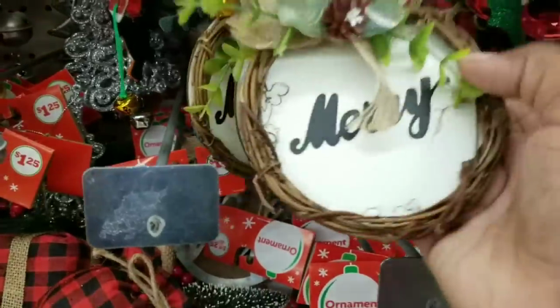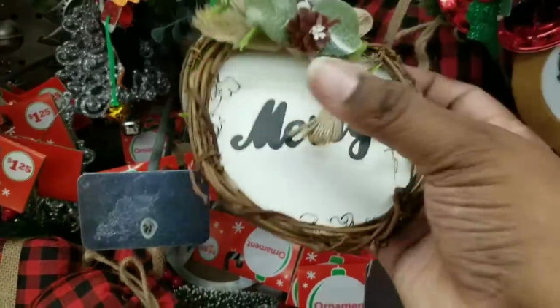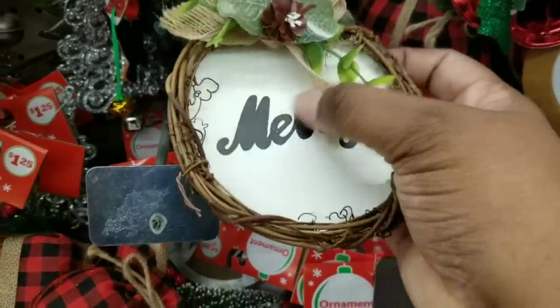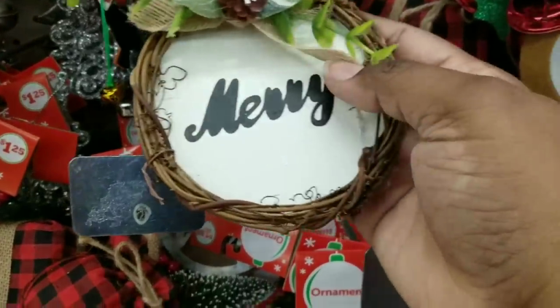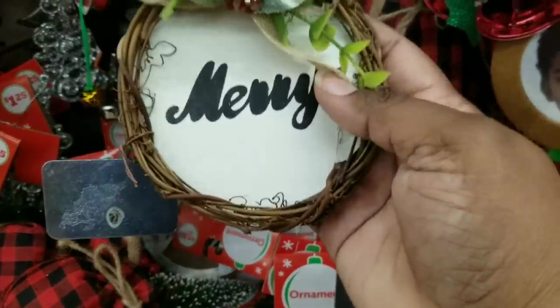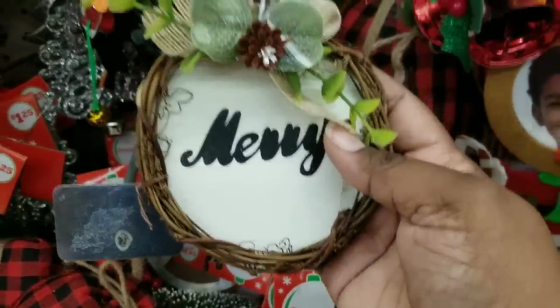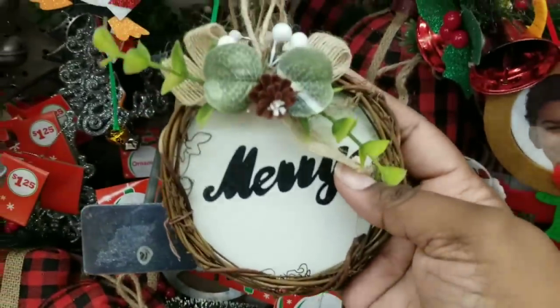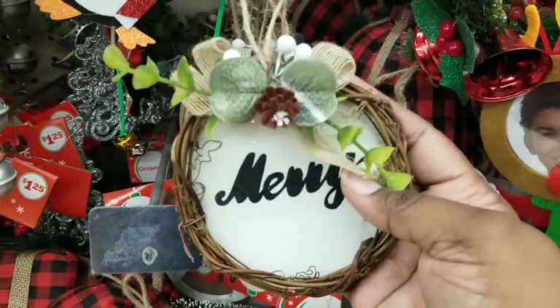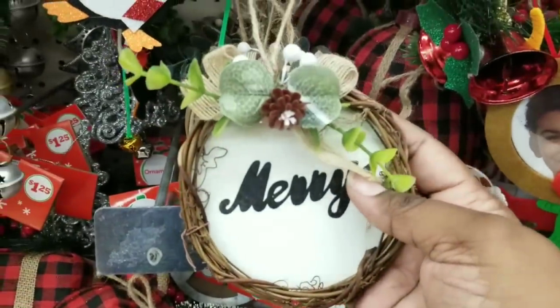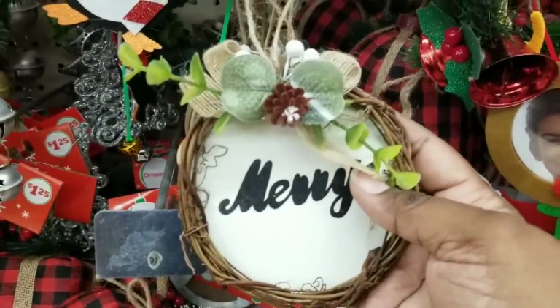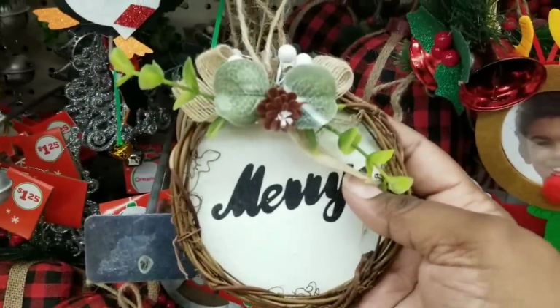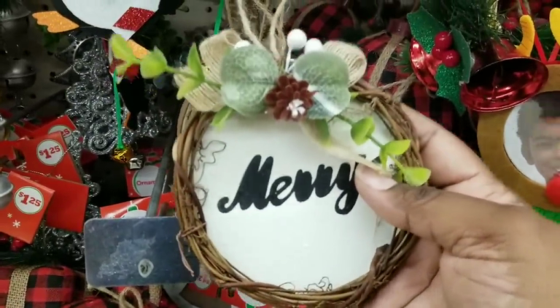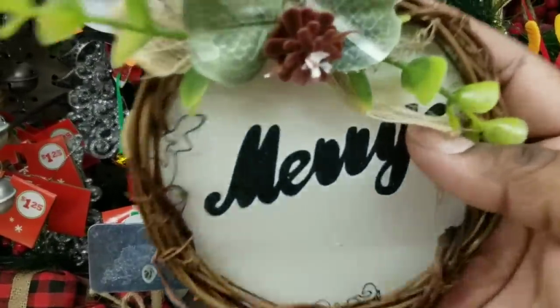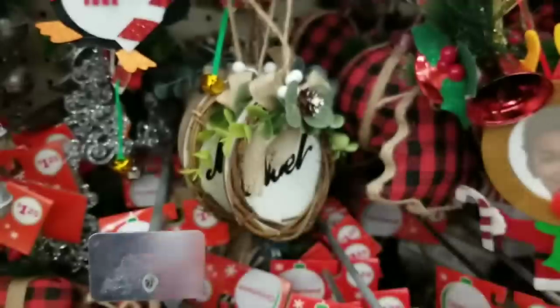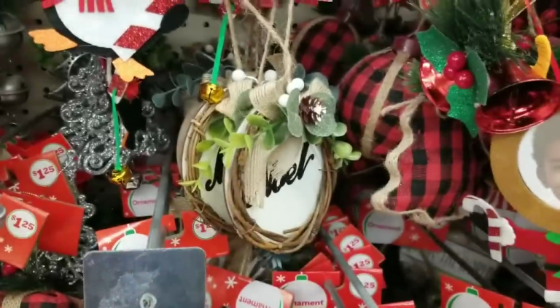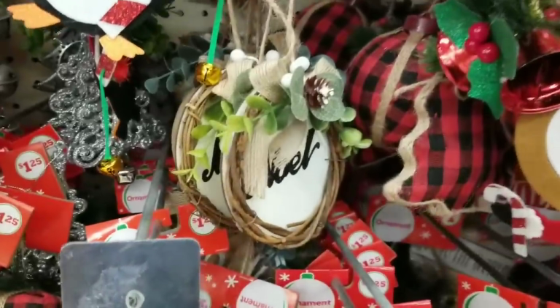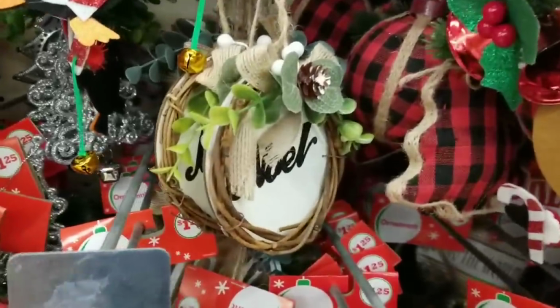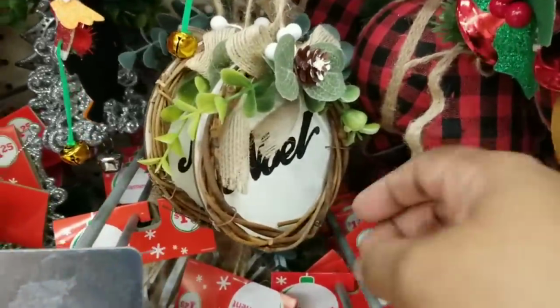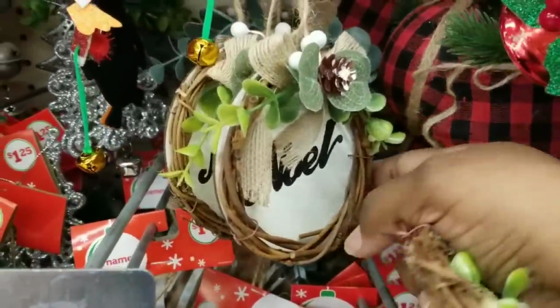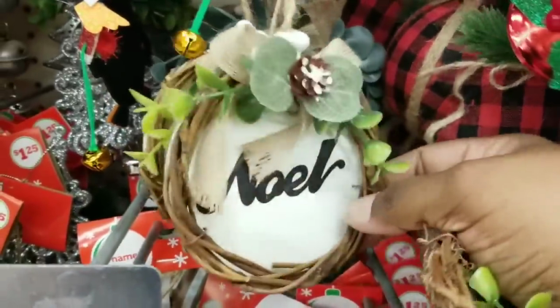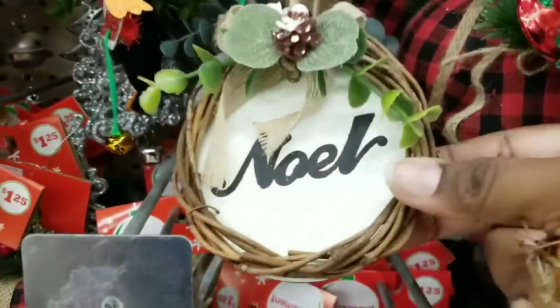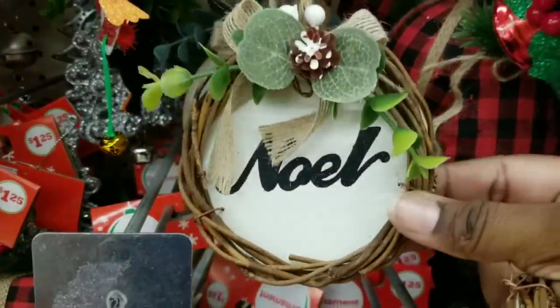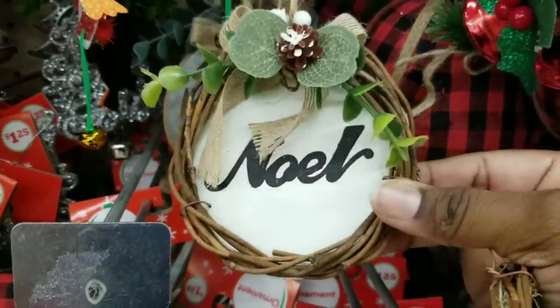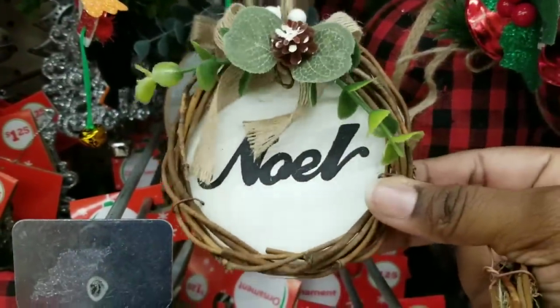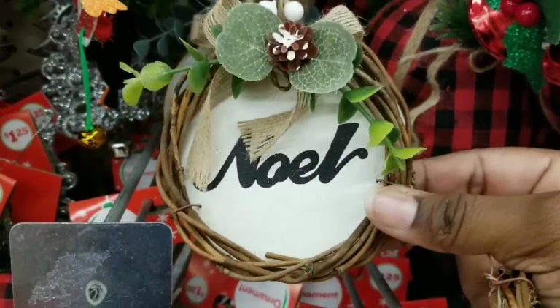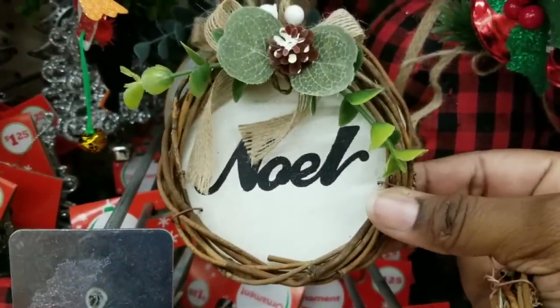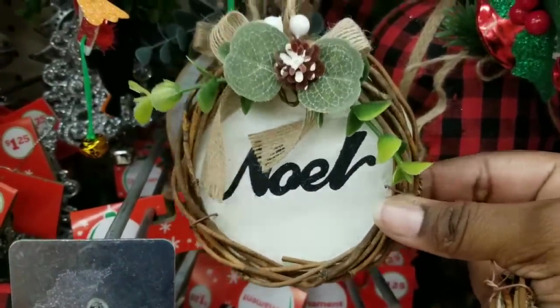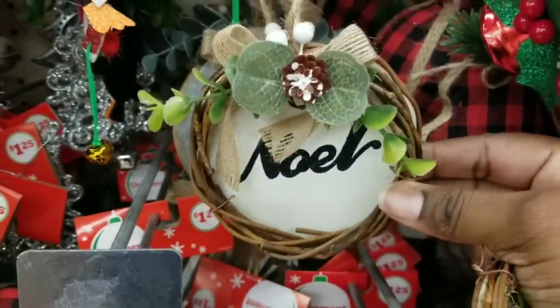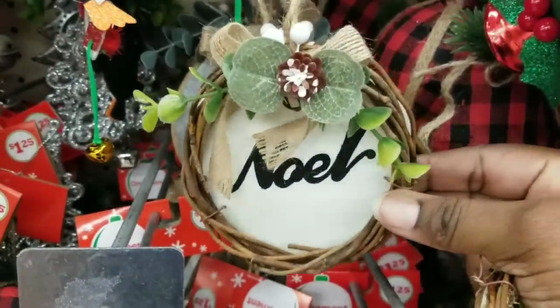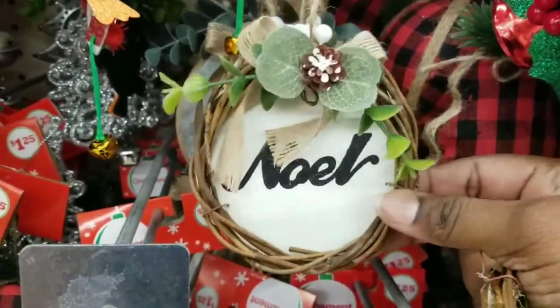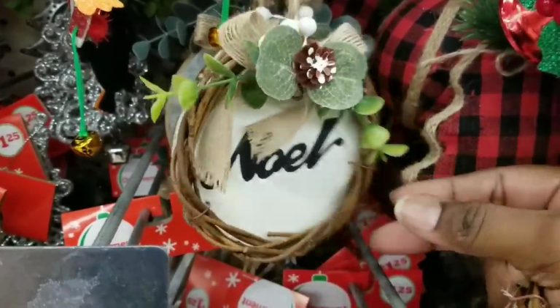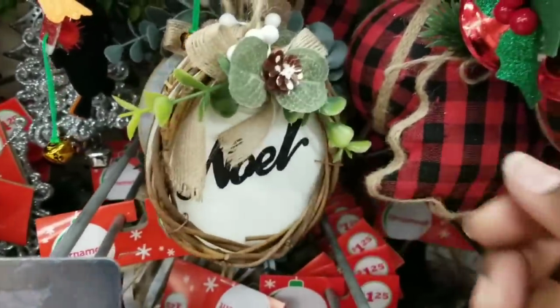These little twine wreath ornaments are gorgeous. They have the twine wreath — one says 'Merry' with beautiful frosted winter greenery at the top, and they have another one that said 'Noel' at my Family Dollar.